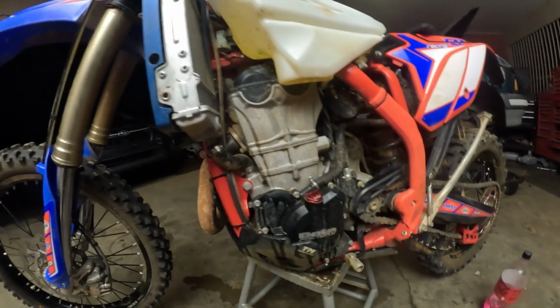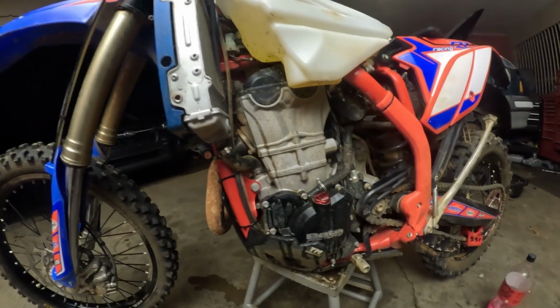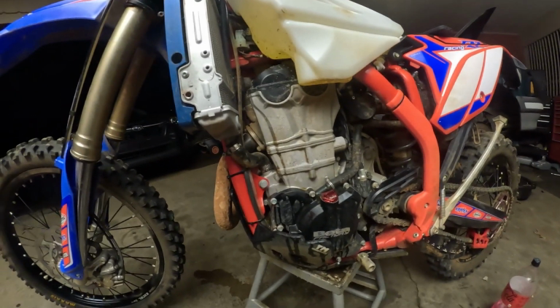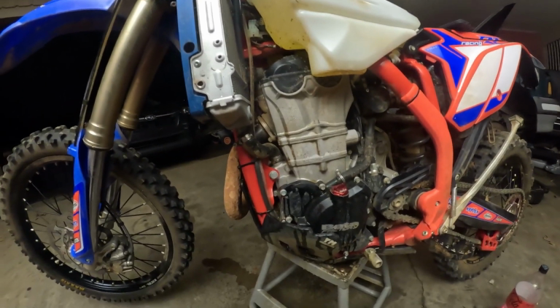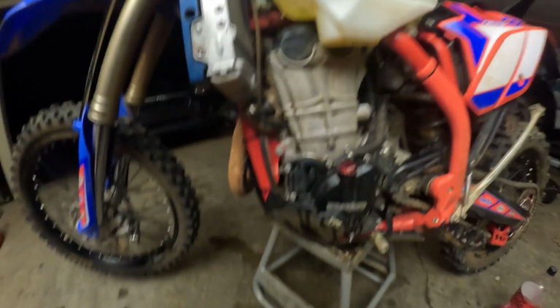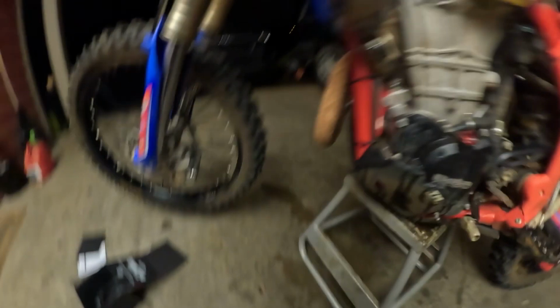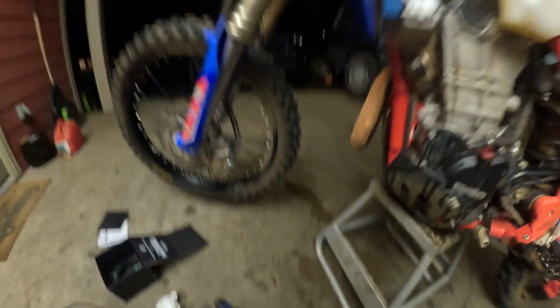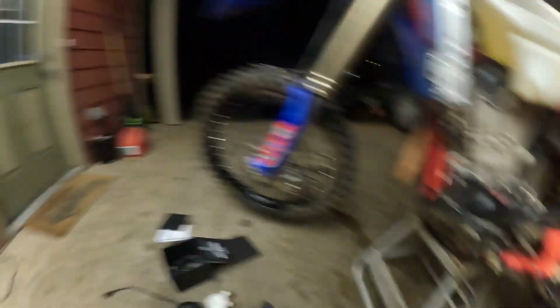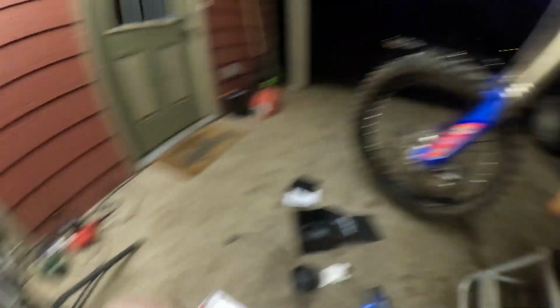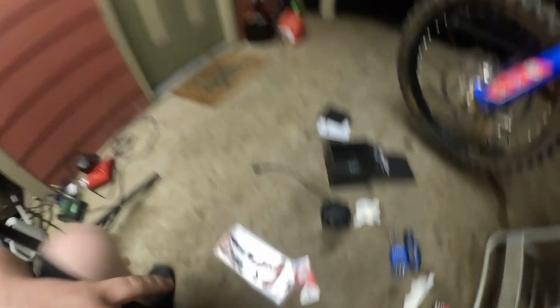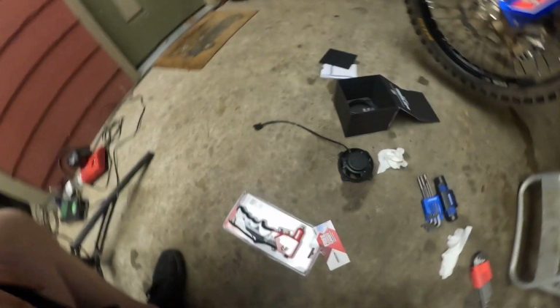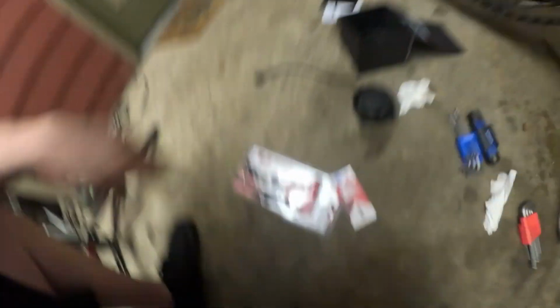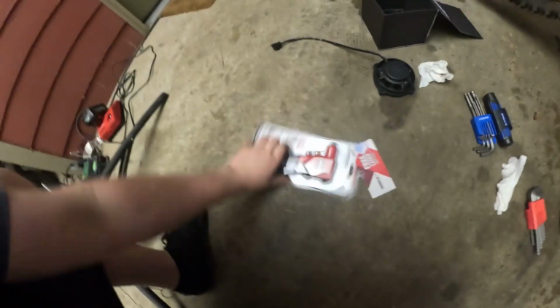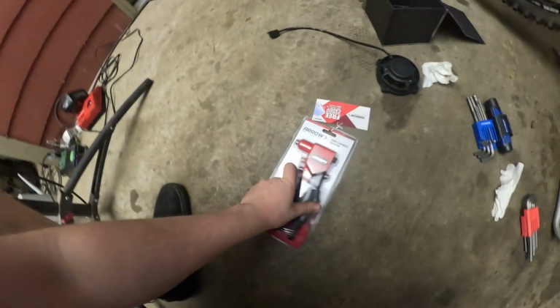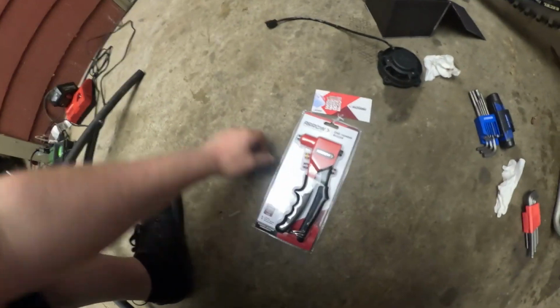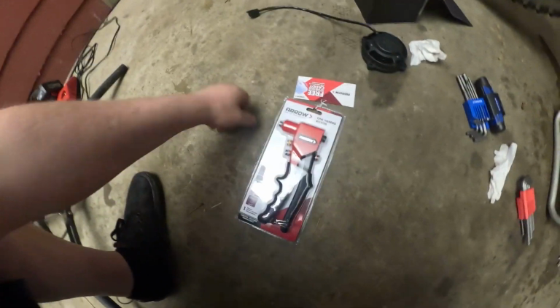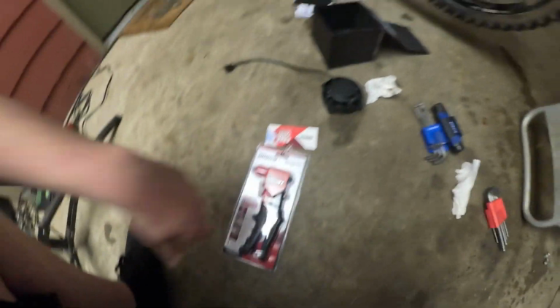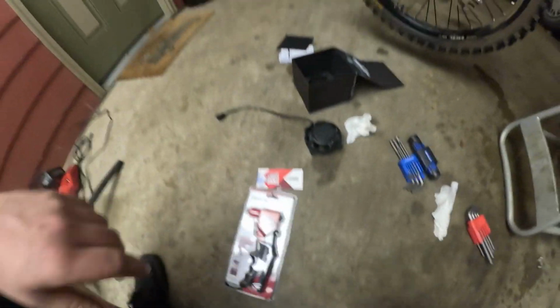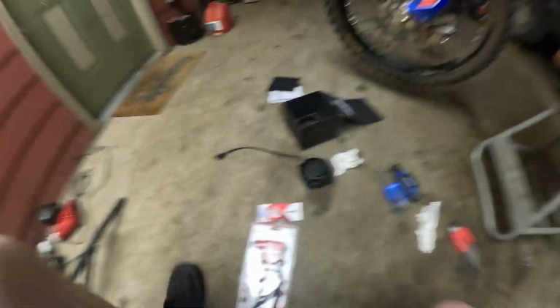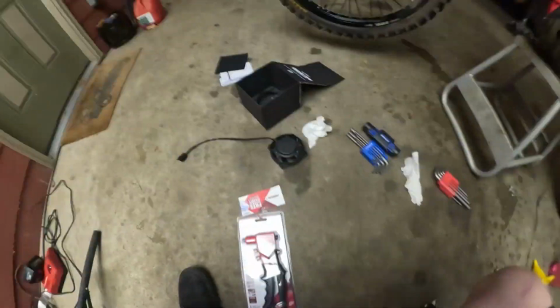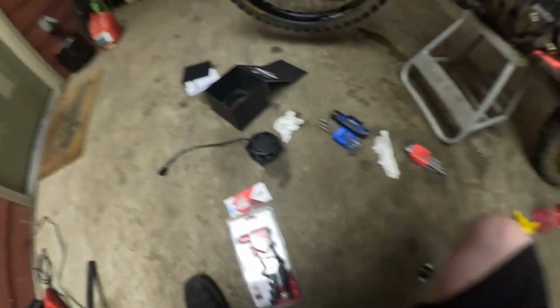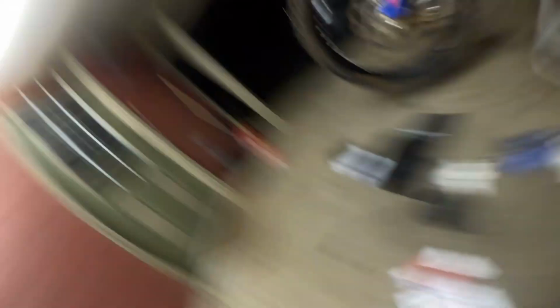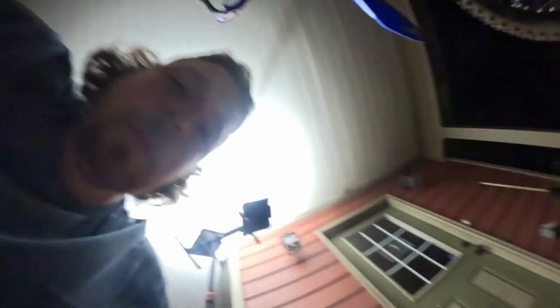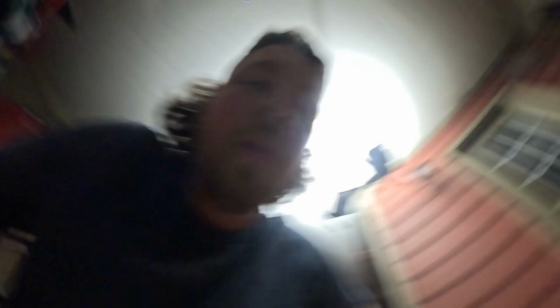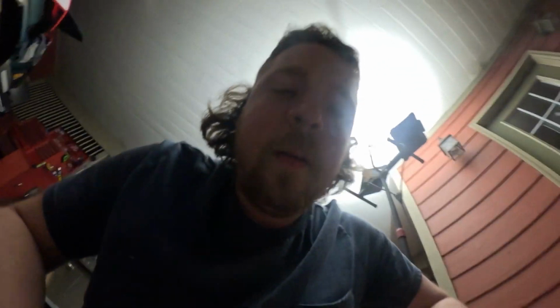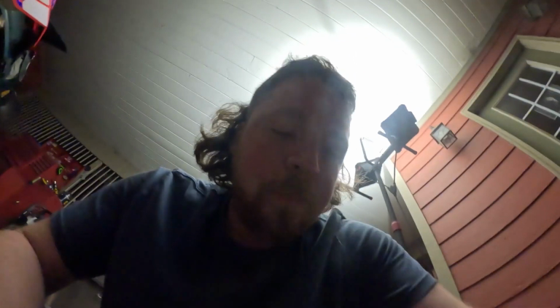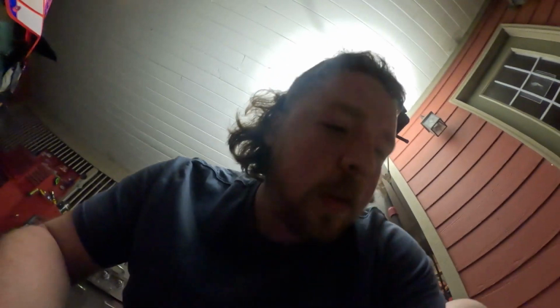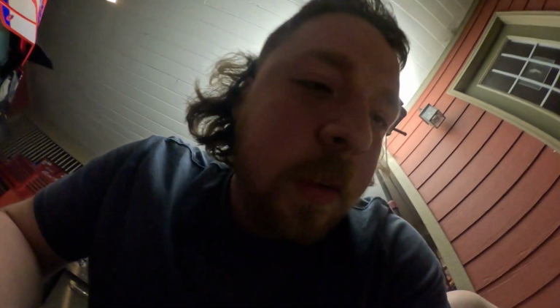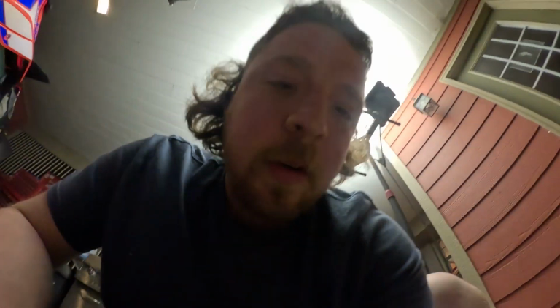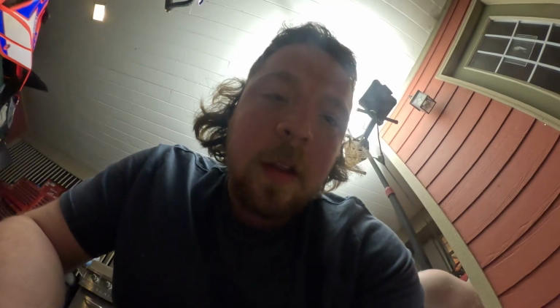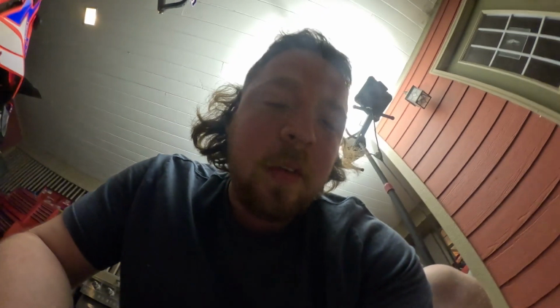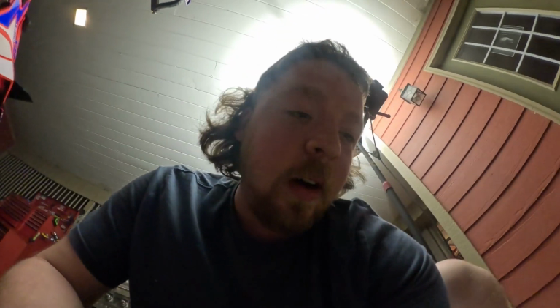Alright, we'll get through this. I've never riveted before — I have to rivet this fan on, which I've never done. So that'll be fun.